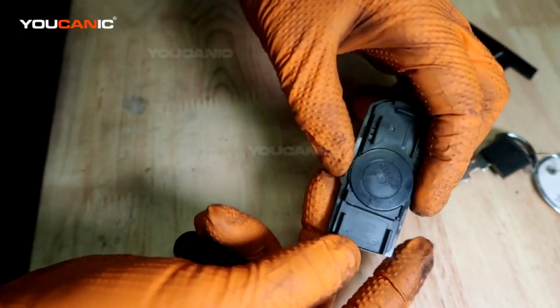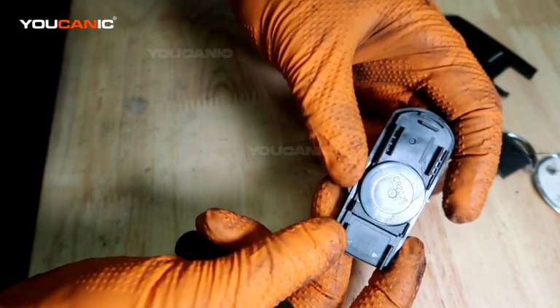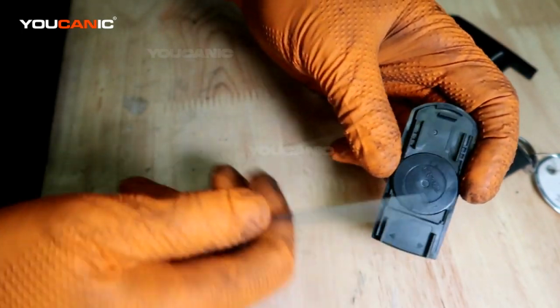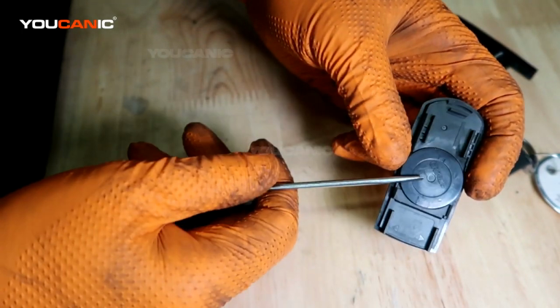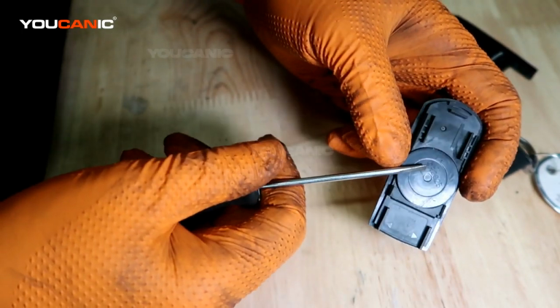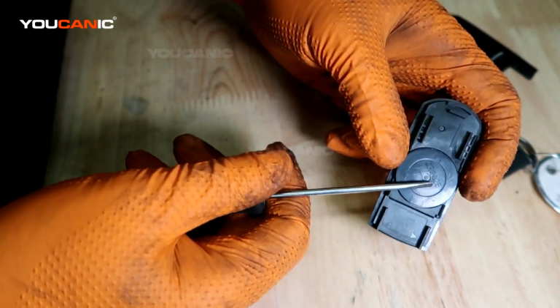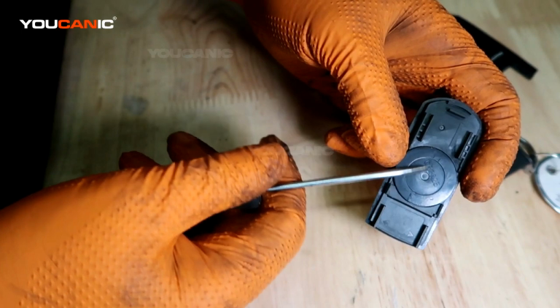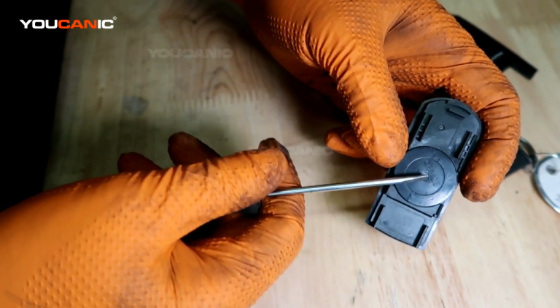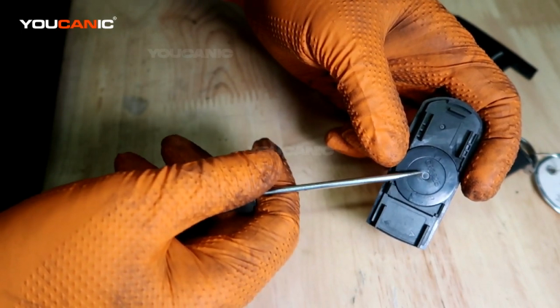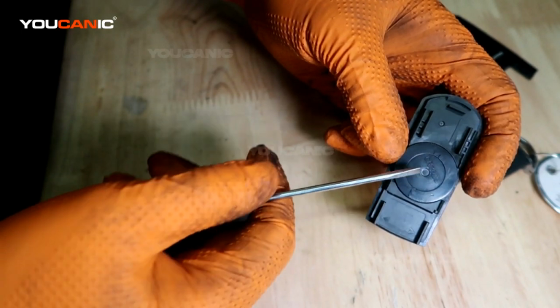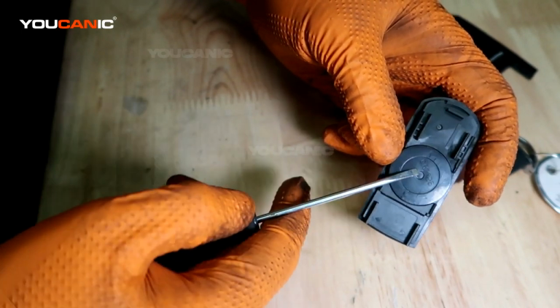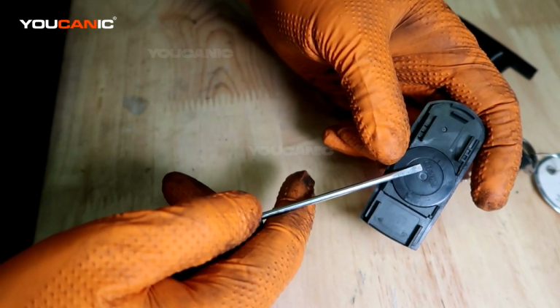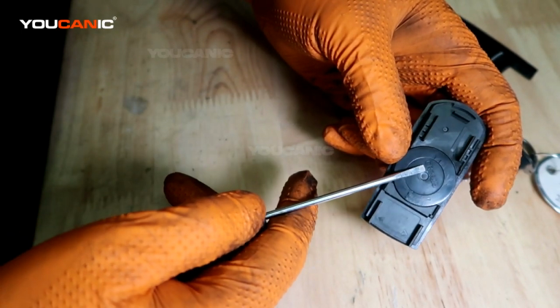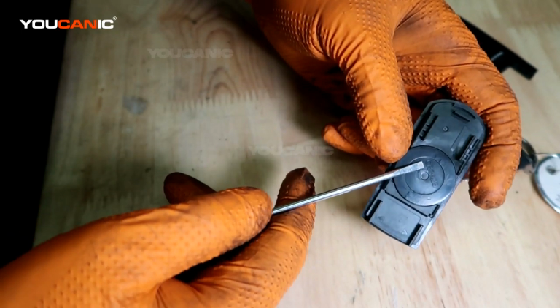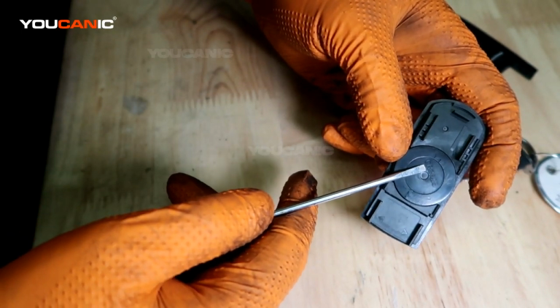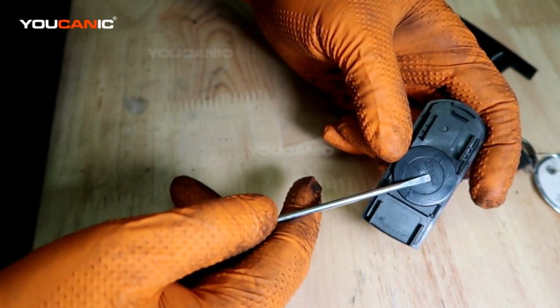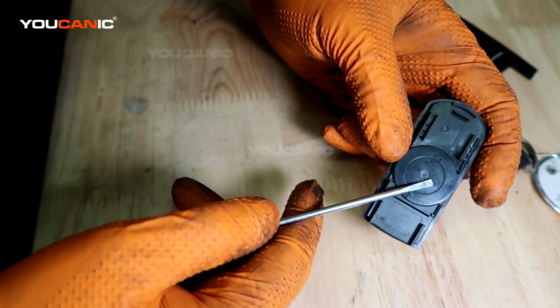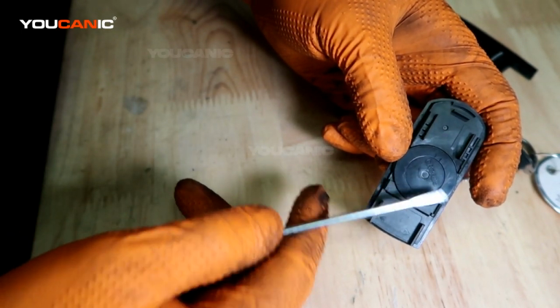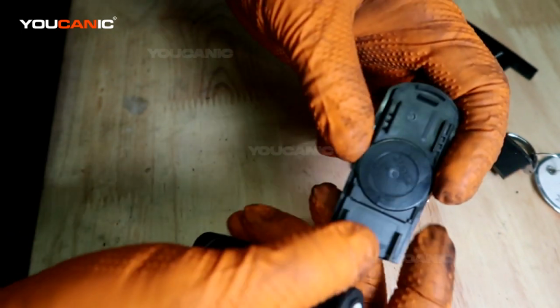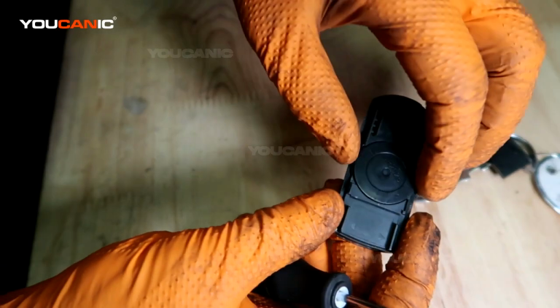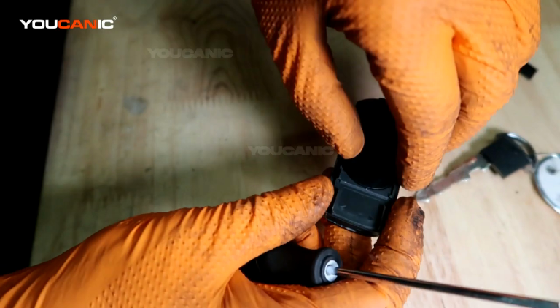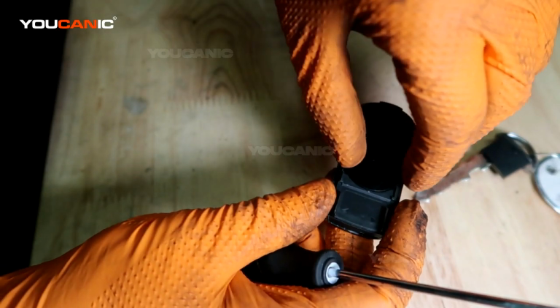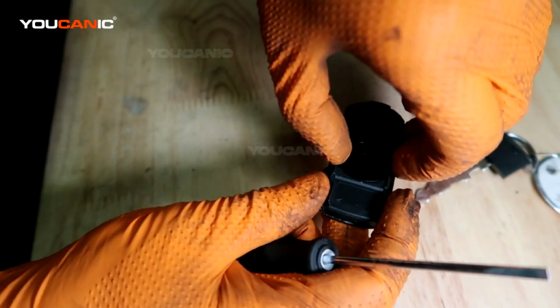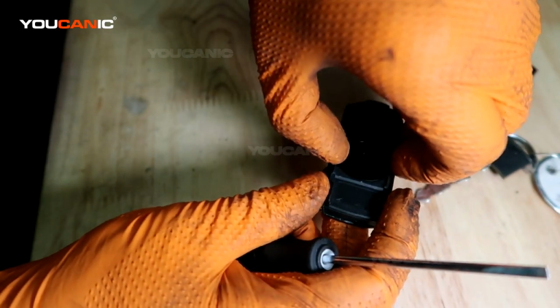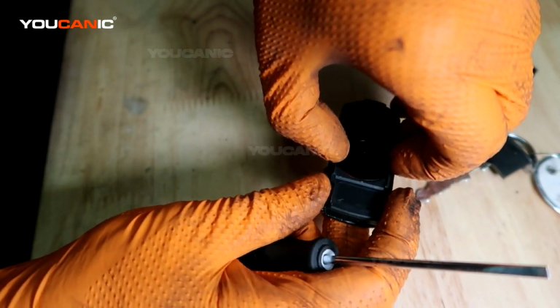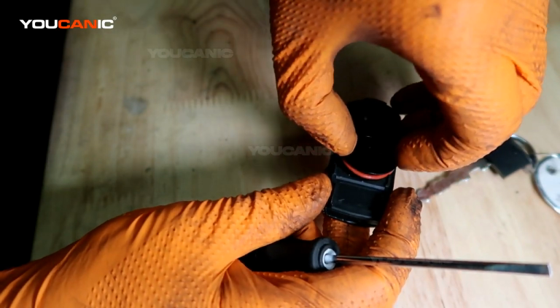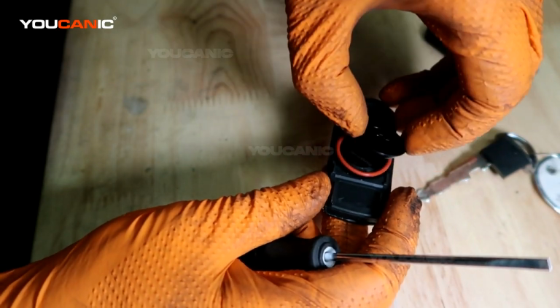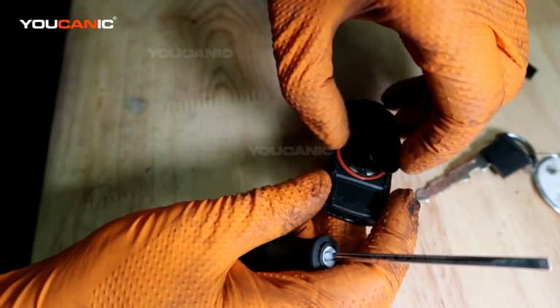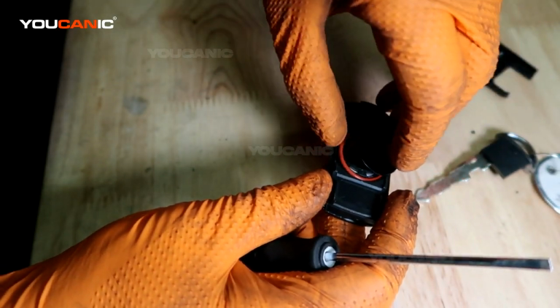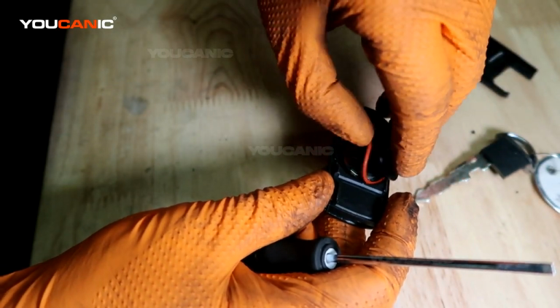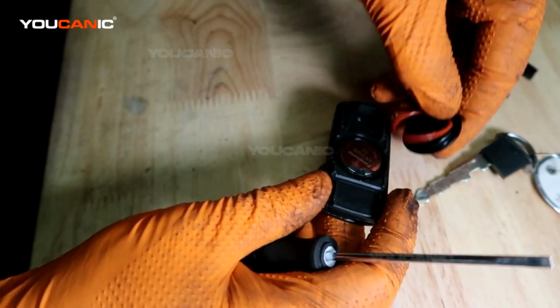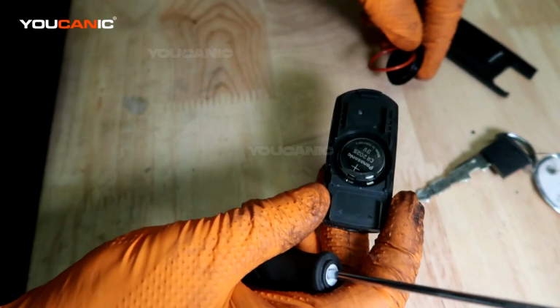Once you pop this cover off, this is where the battery is — right under here. It tells us that we need a CR2025. Then you just pop this little cover off, with the little o-ring in there.